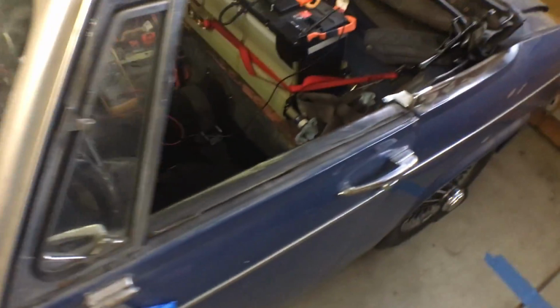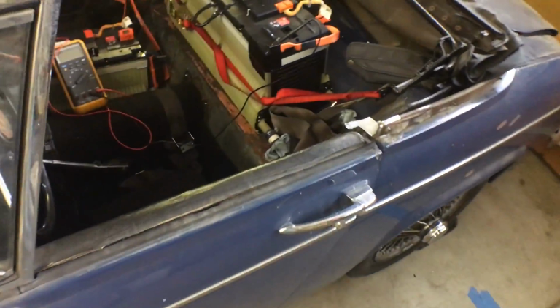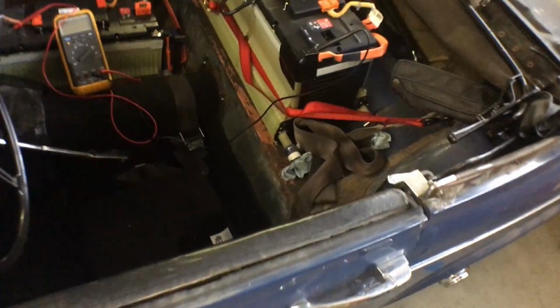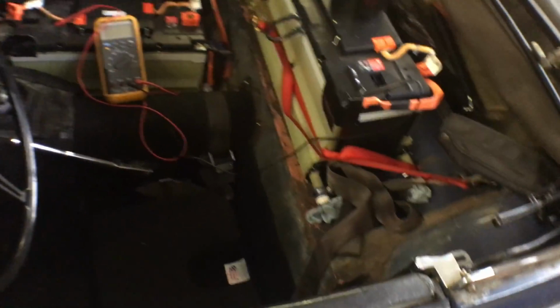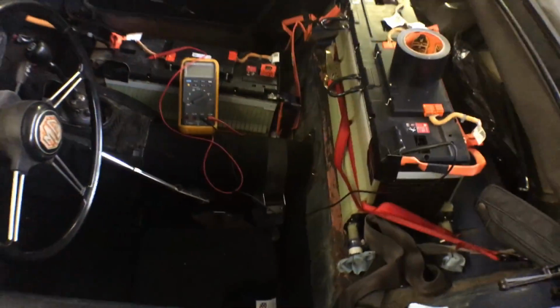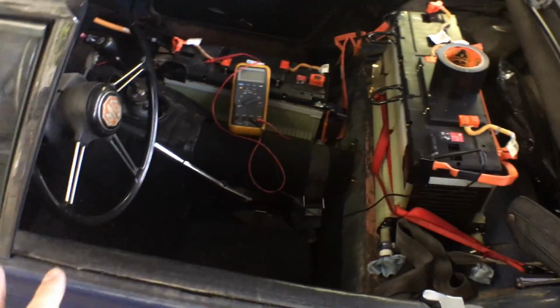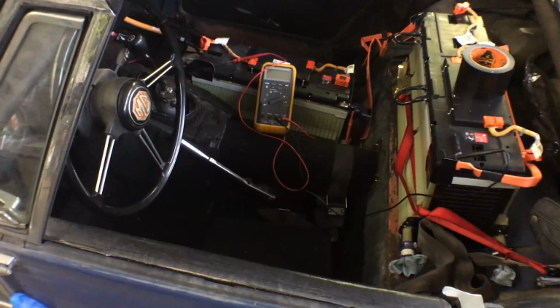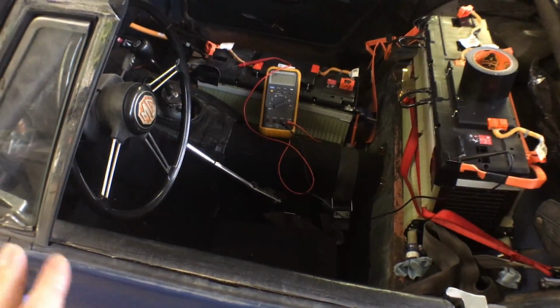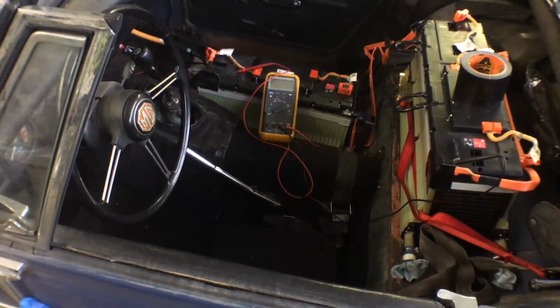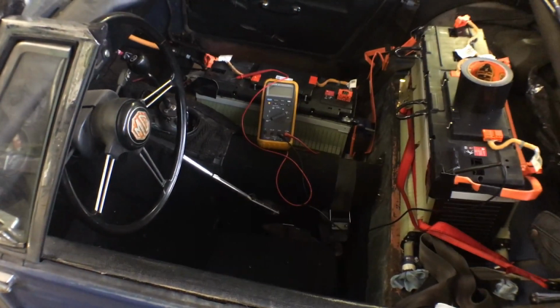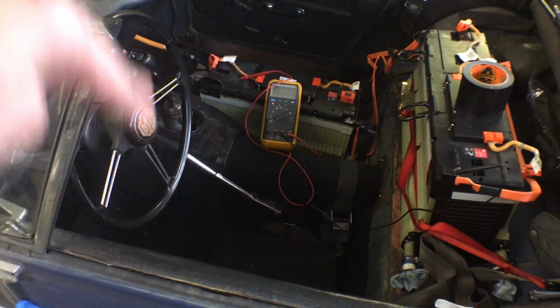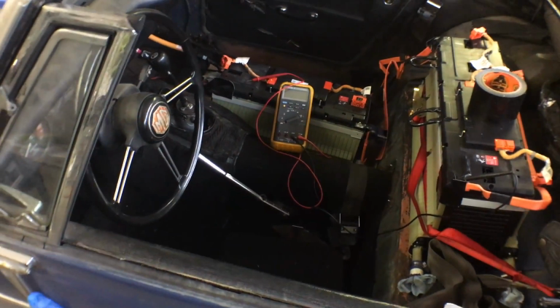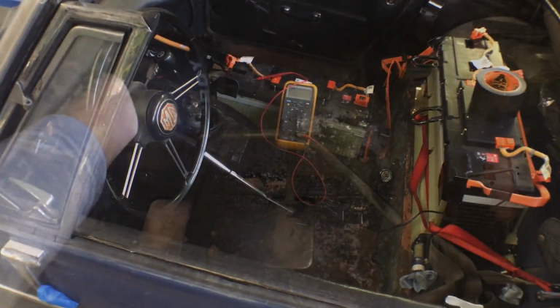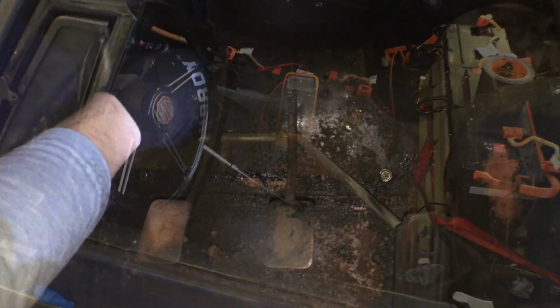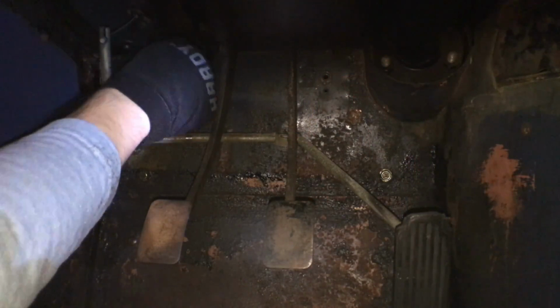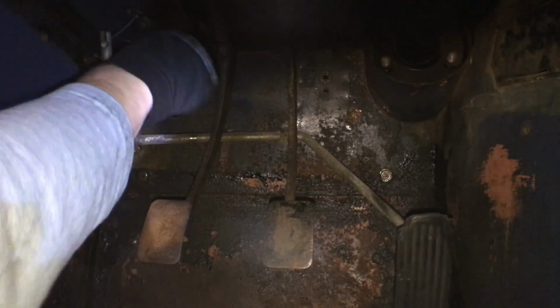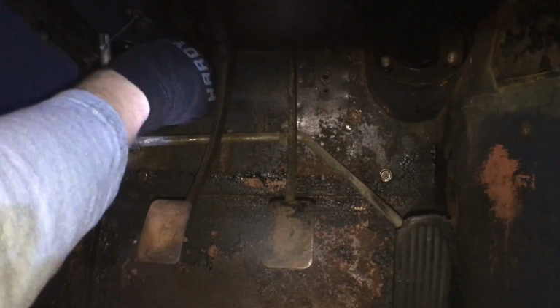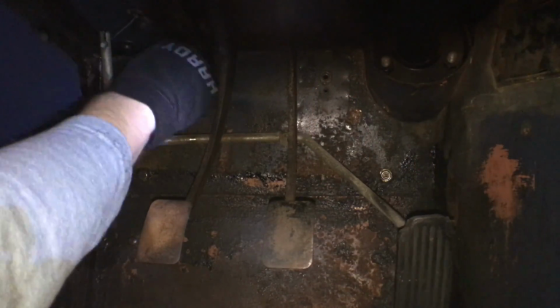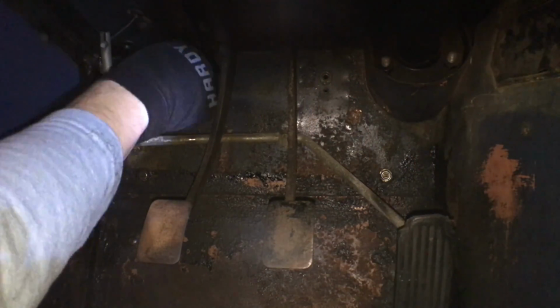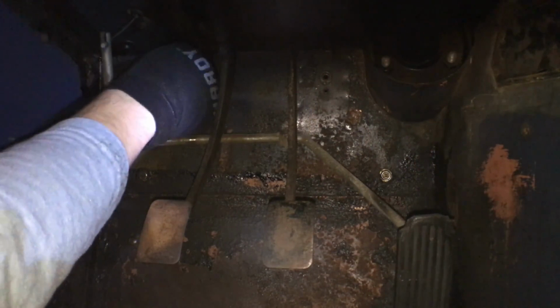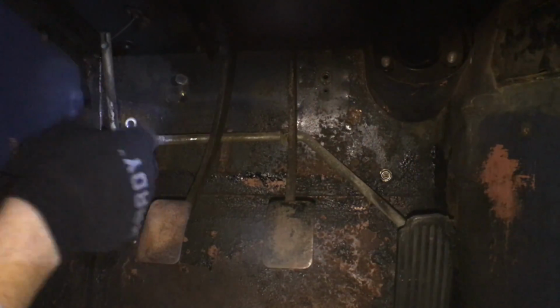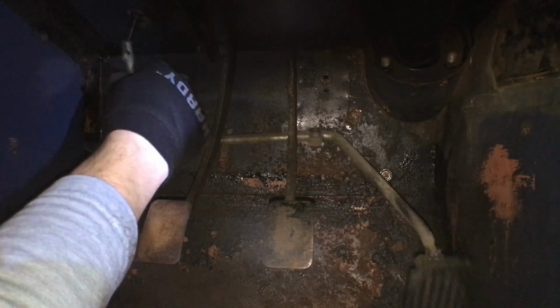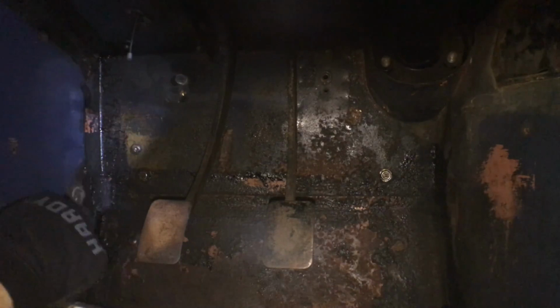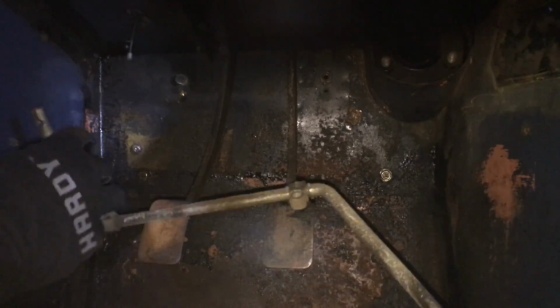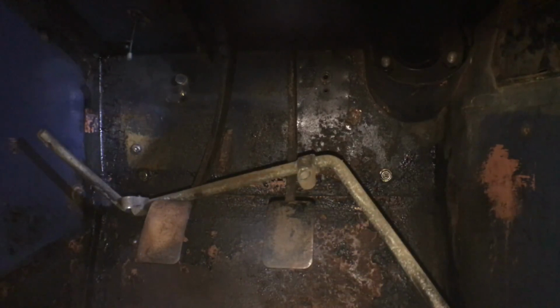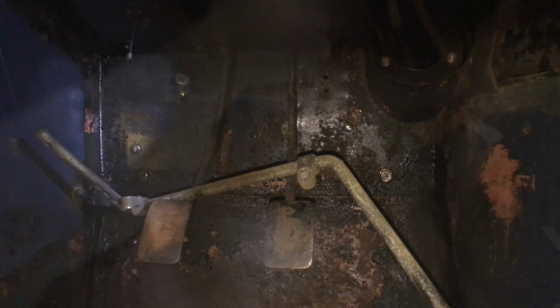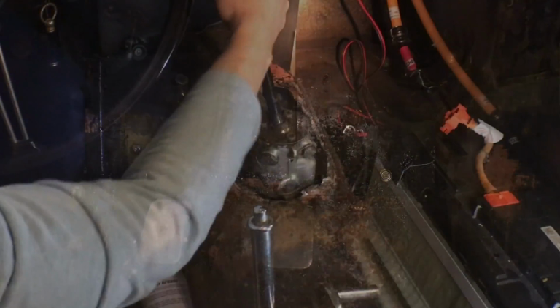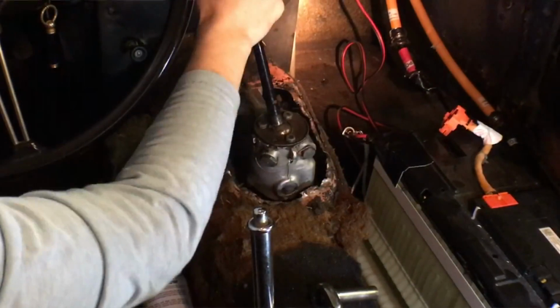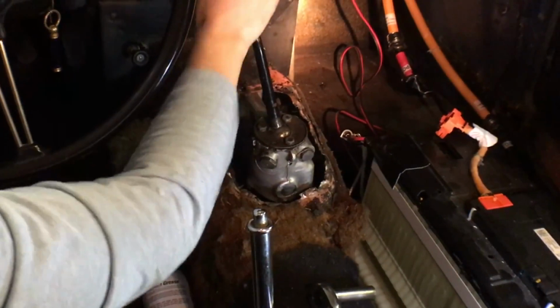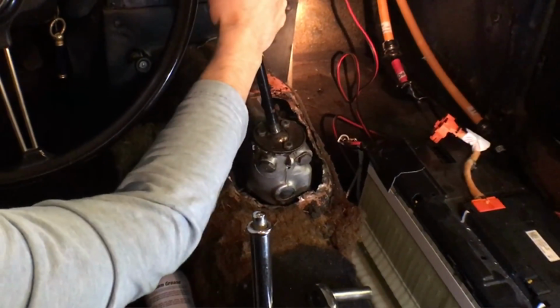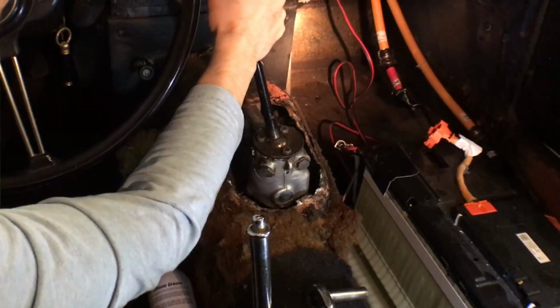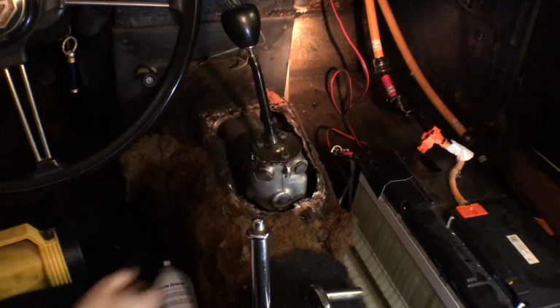I also removed the accelerator pedal — the original one with a cable that went to a carburetor — and I did this to make room for the Toyota Prius pedal that I have, which will give us some drive-by-wire capabilities.